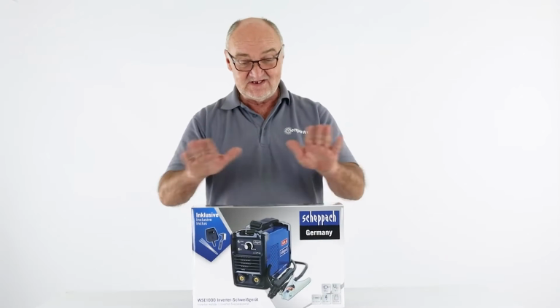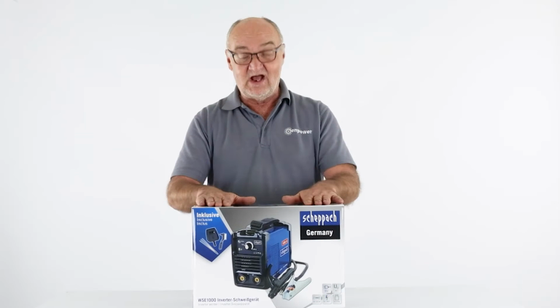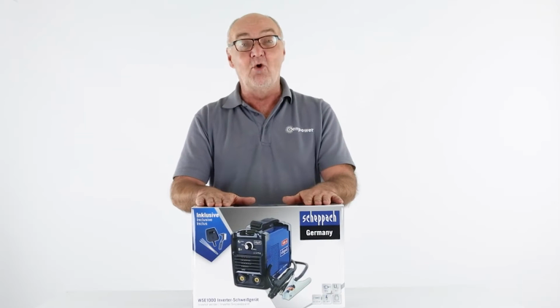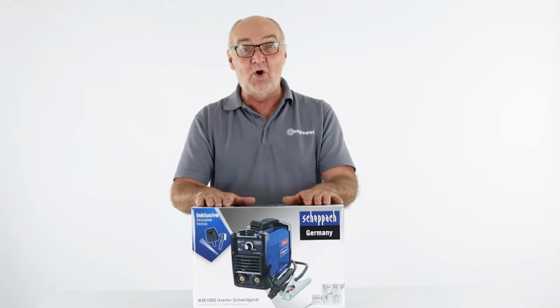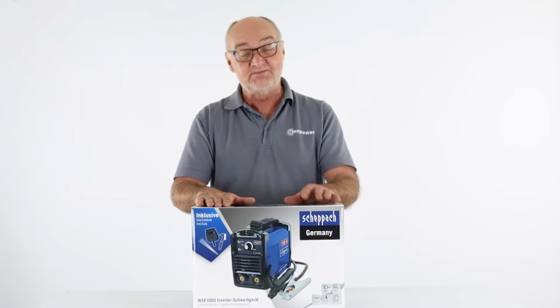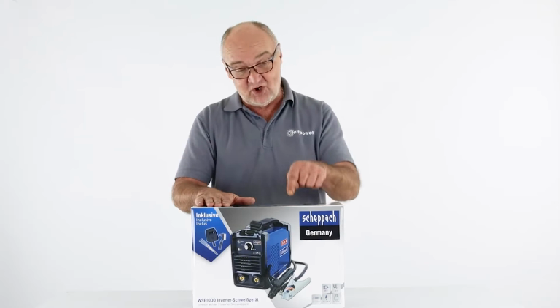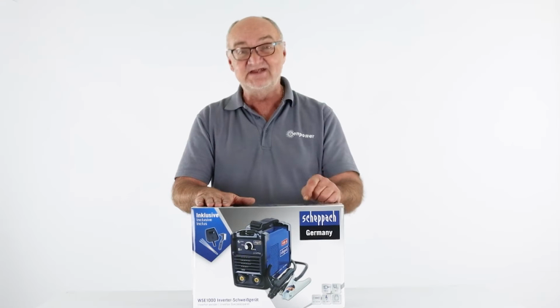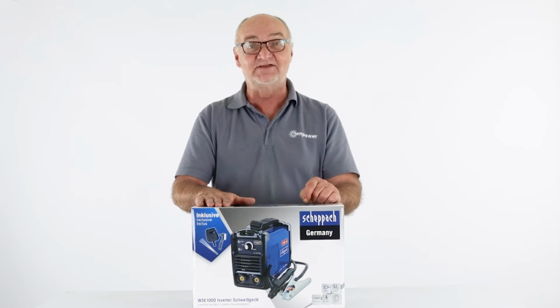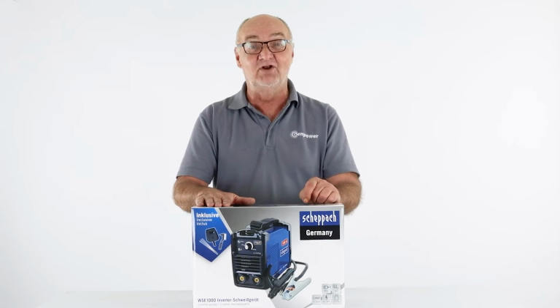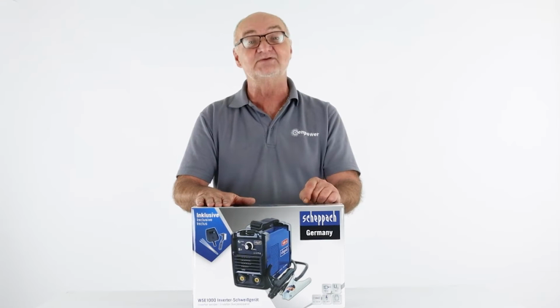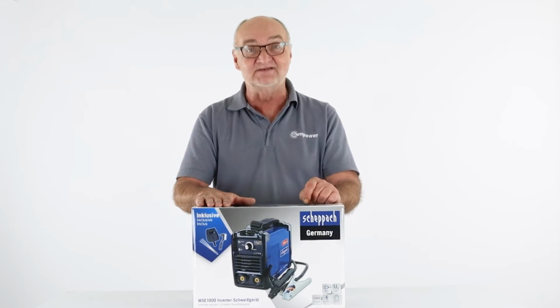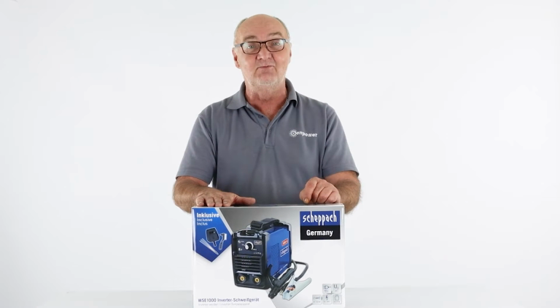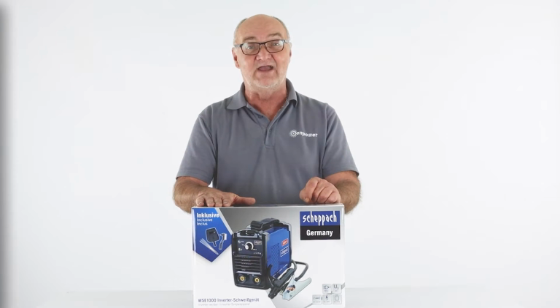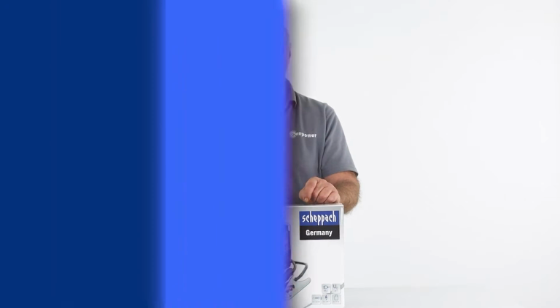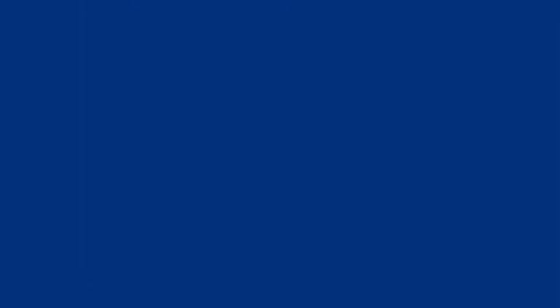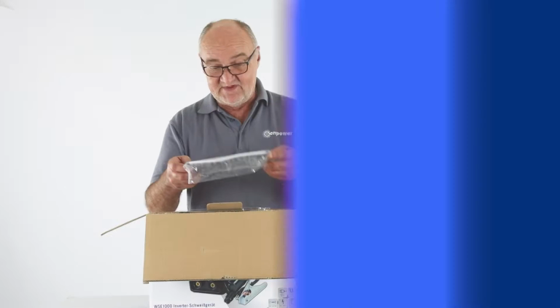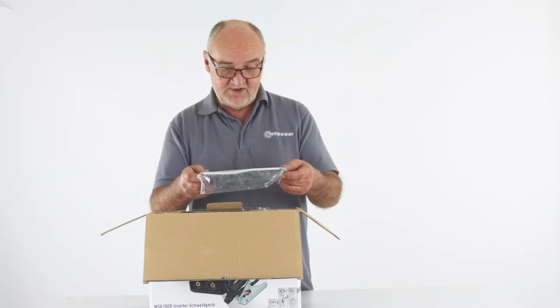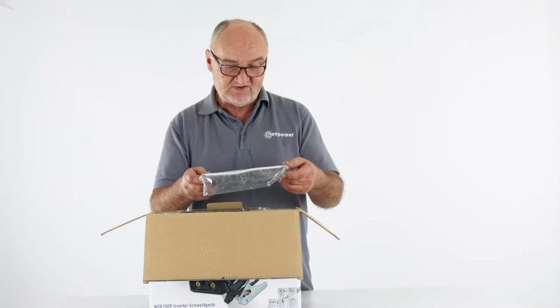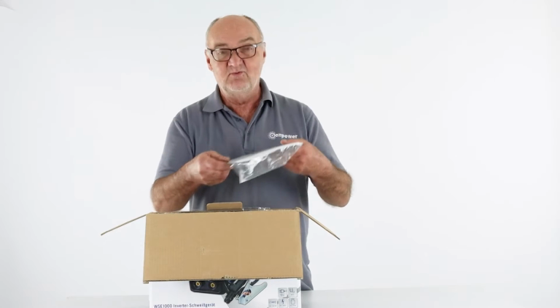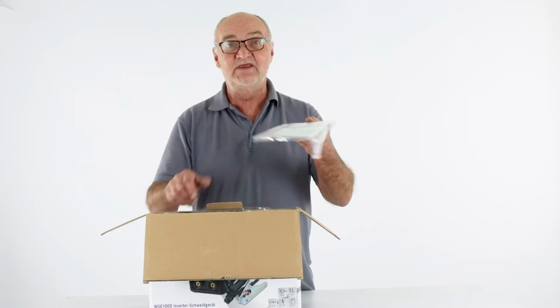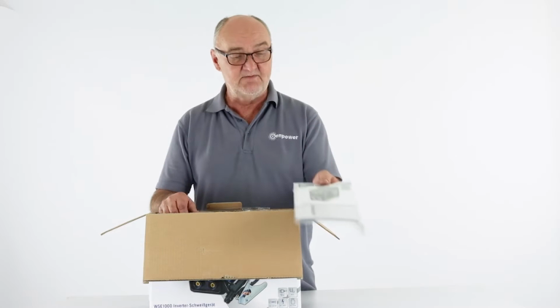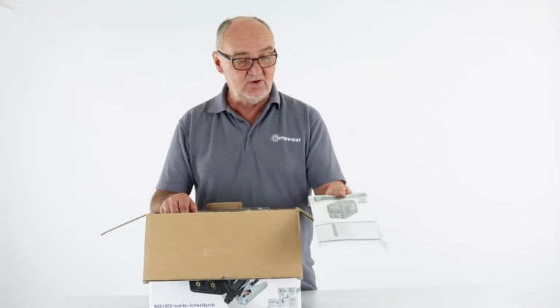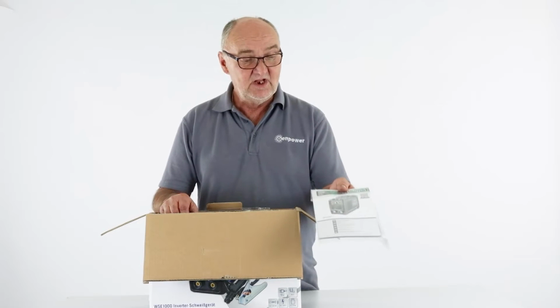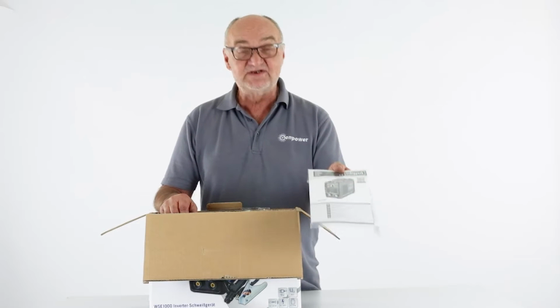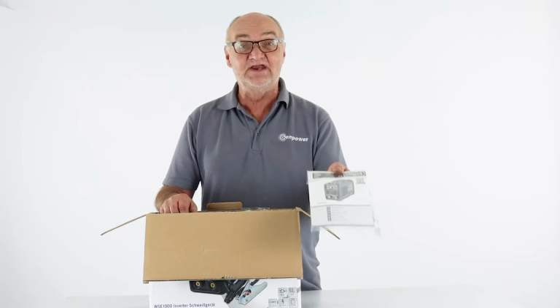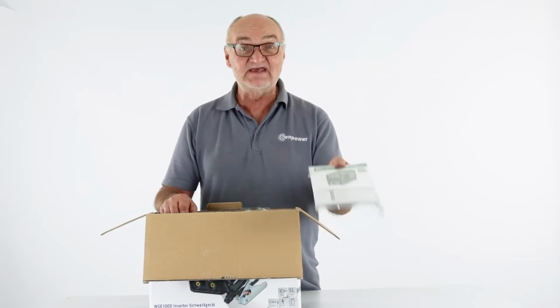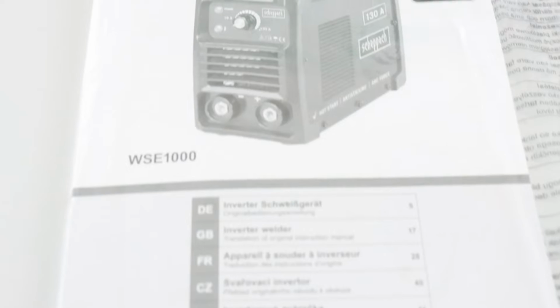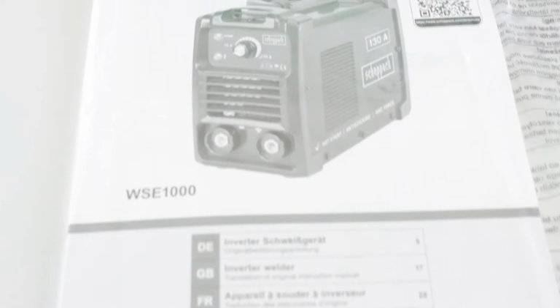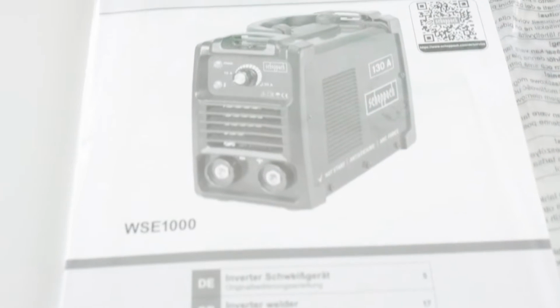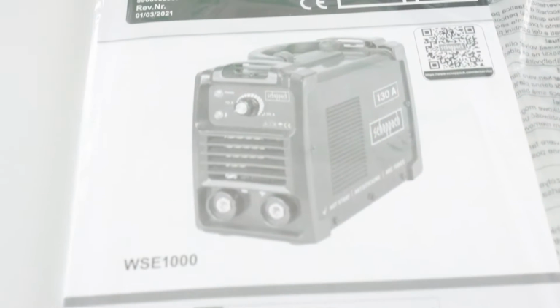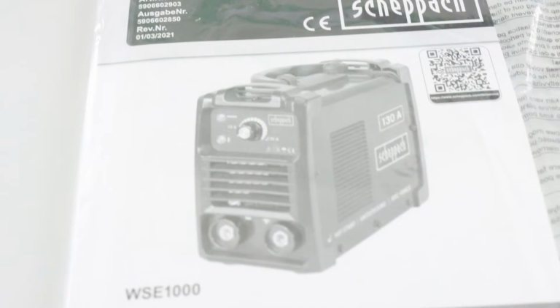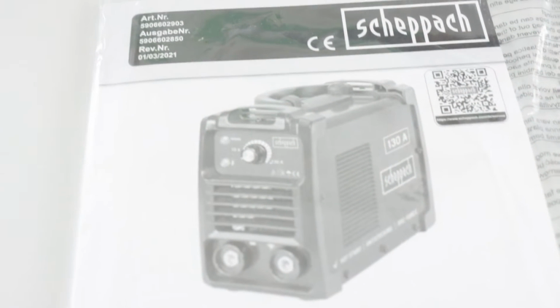I'm going to open the box, put the contents on the table so you can see exactly what you get. On the top of the box we have the user manual, which is written in several European languages, so most useful.